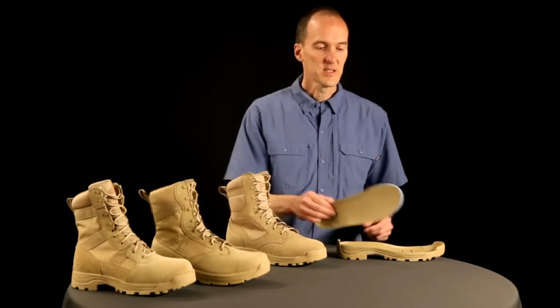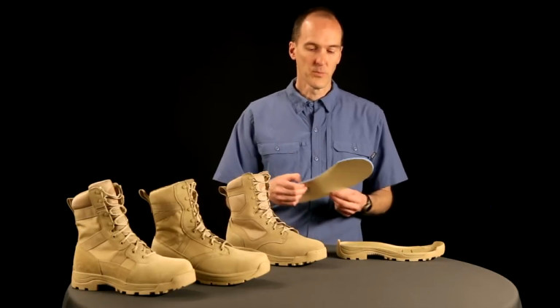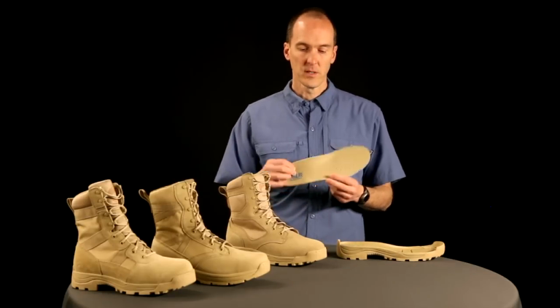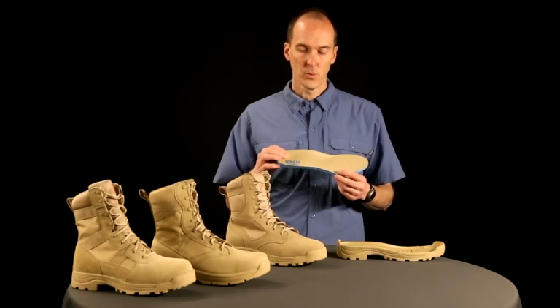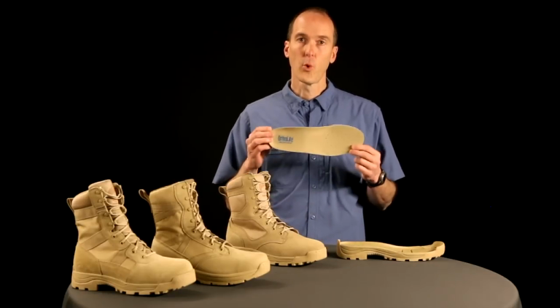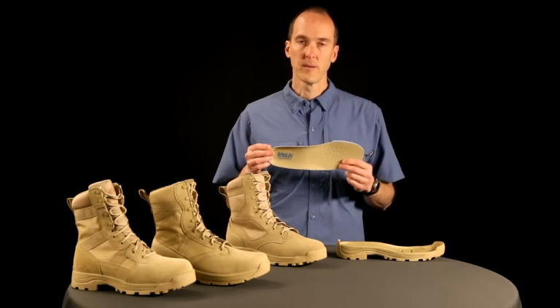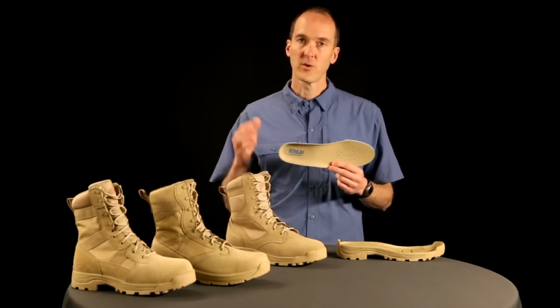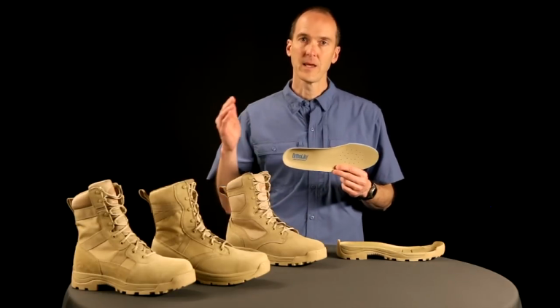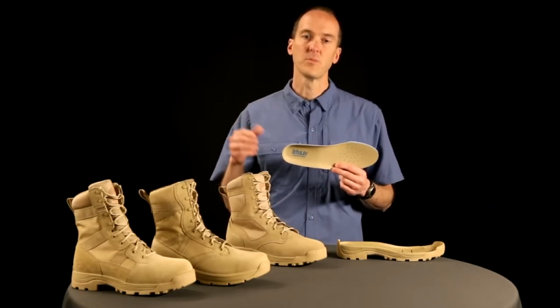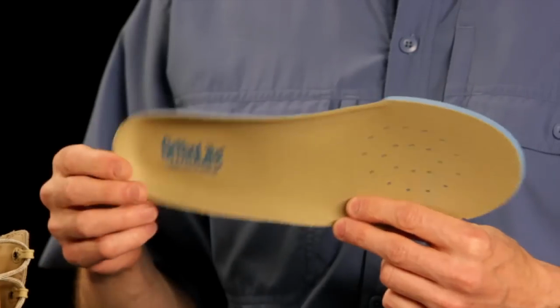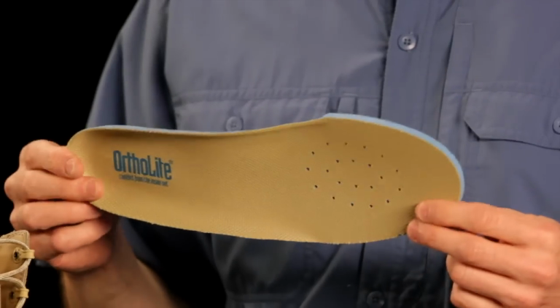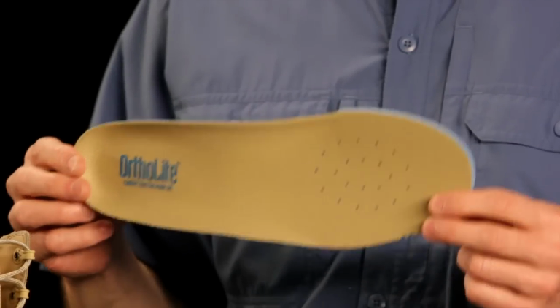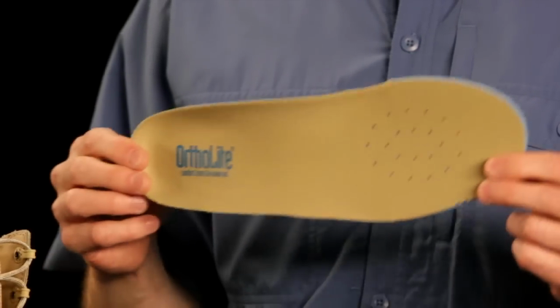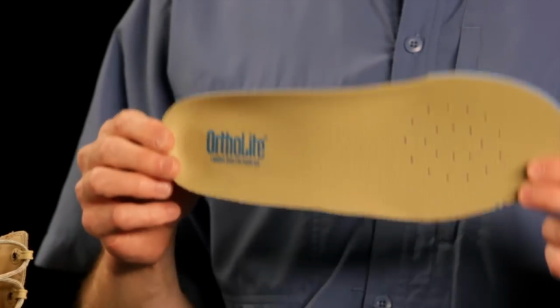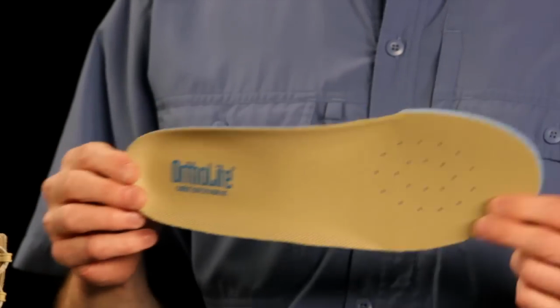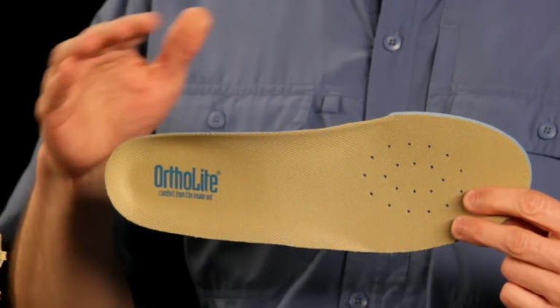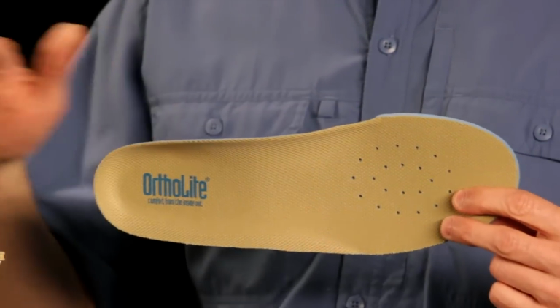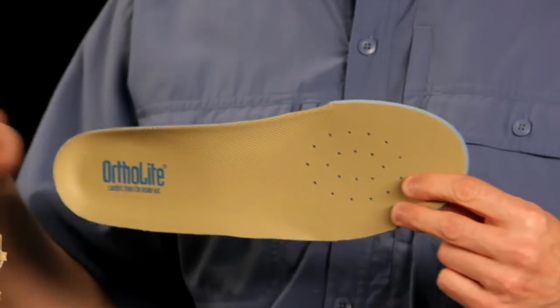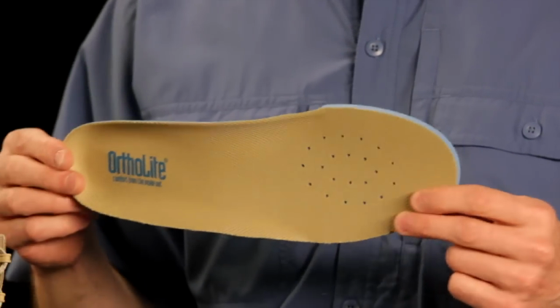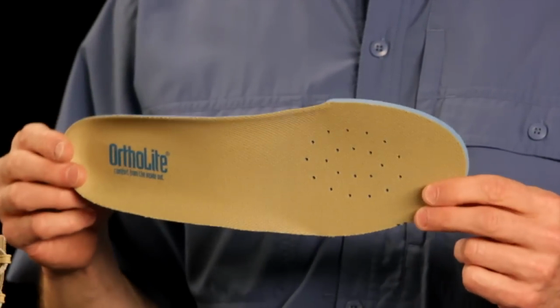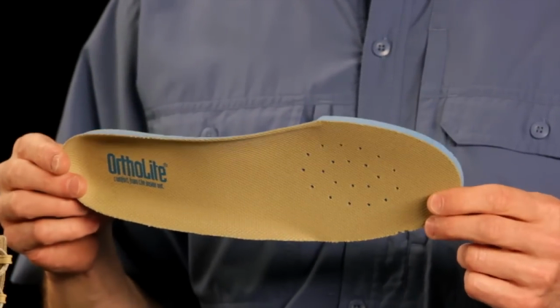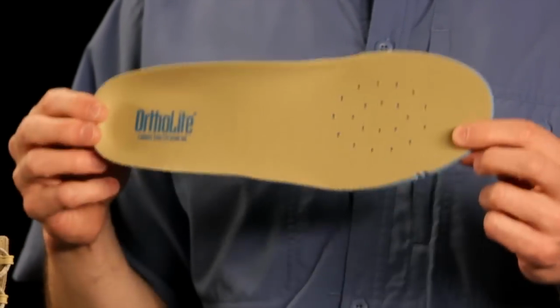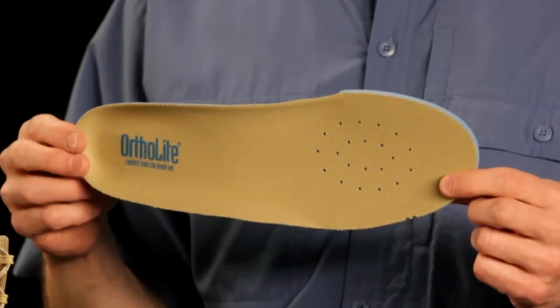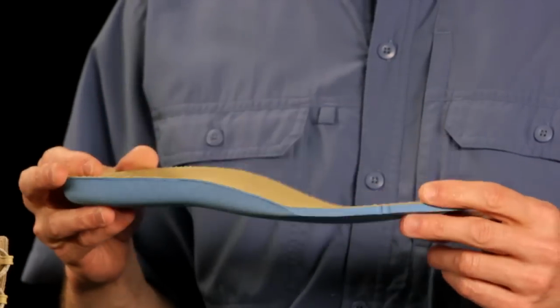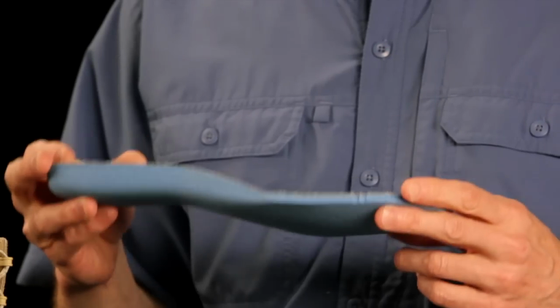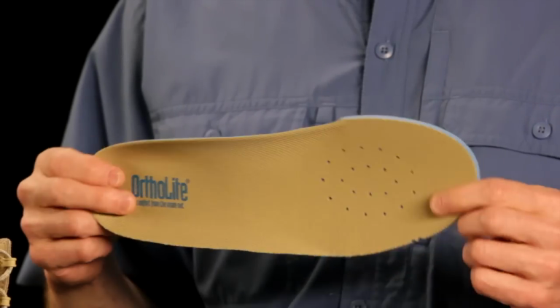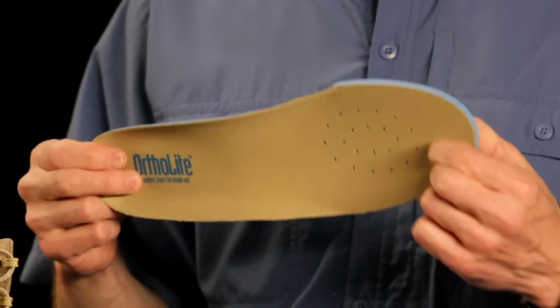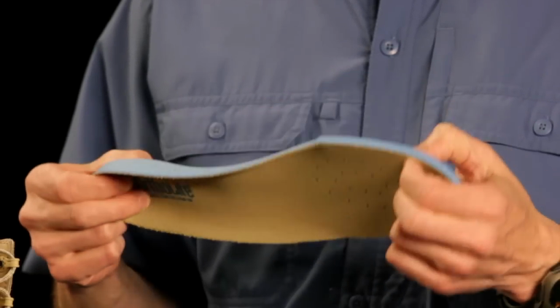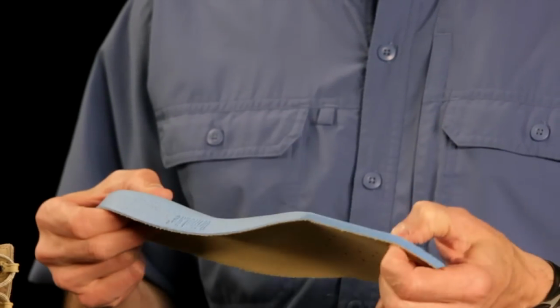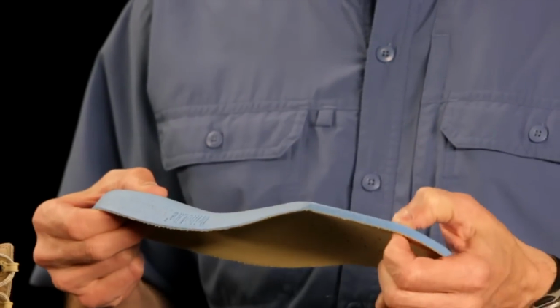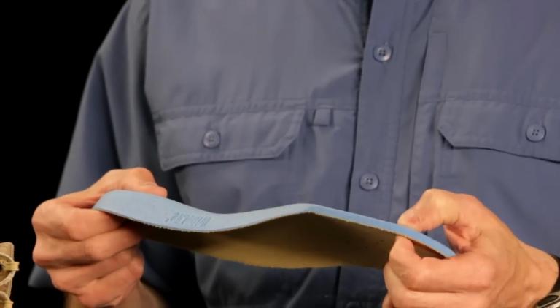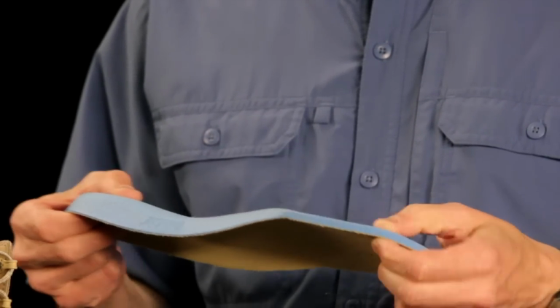Inside of our boot, we use Ortholite — another high-end material that you're seeing across many of the top running shoes, and you're slowly seeing it being adopted by many other brands because it works. It's a great brand, Ortholite. It's a blown polyurethane foam.